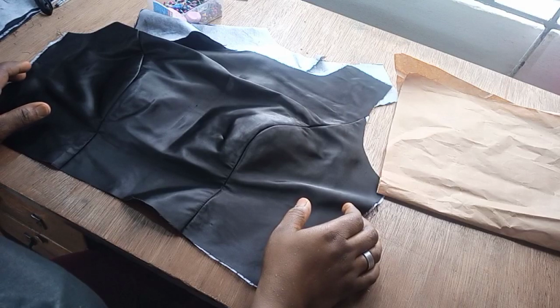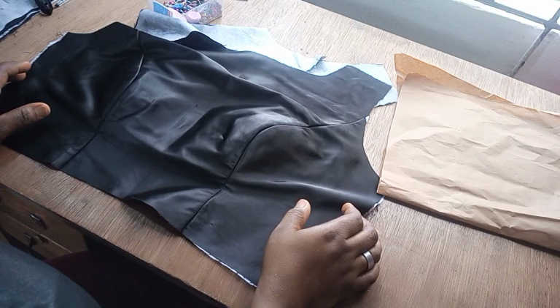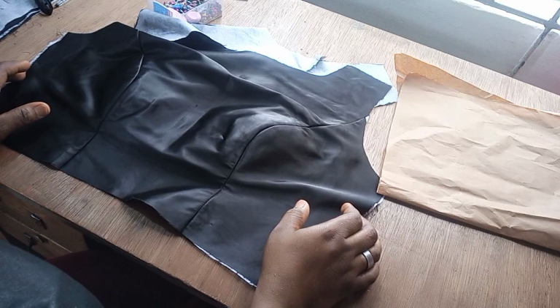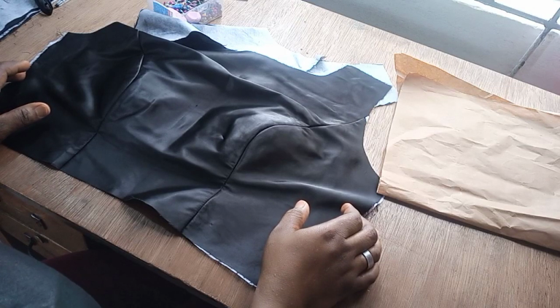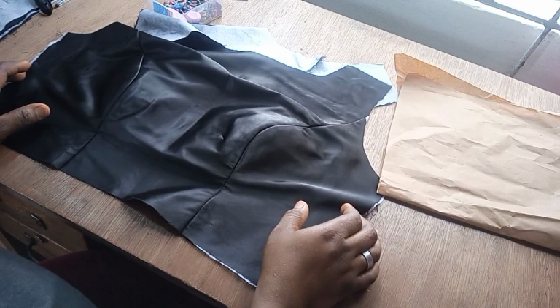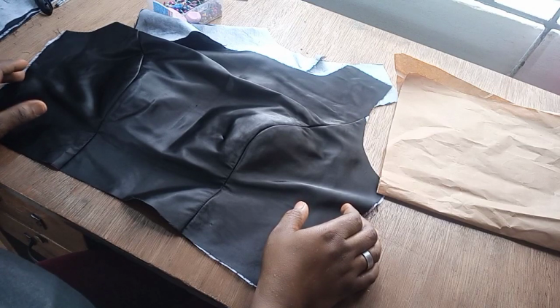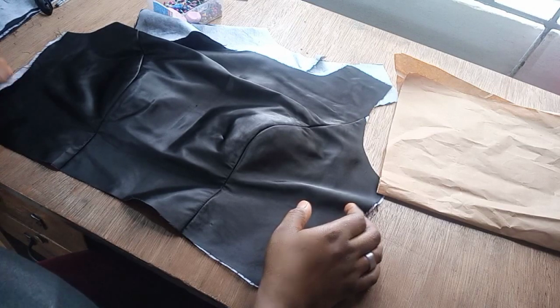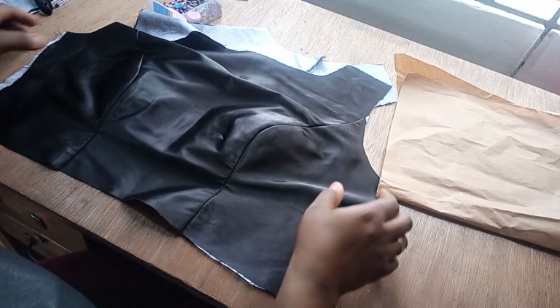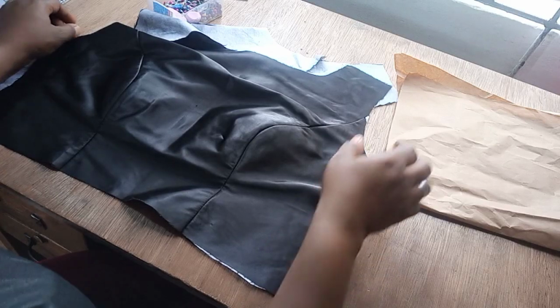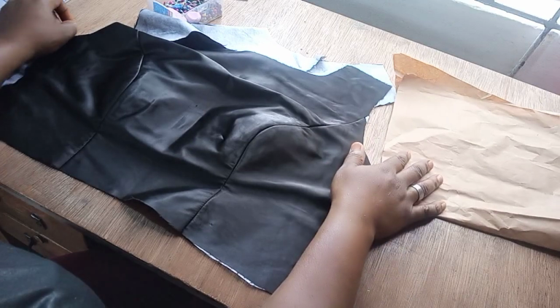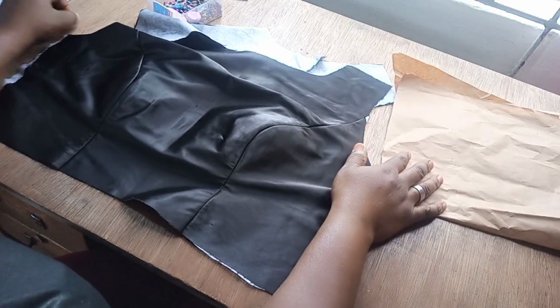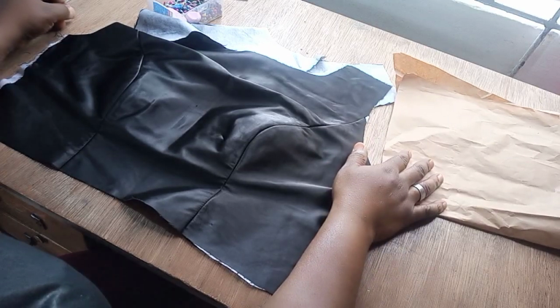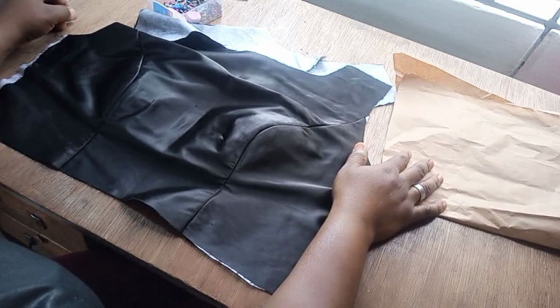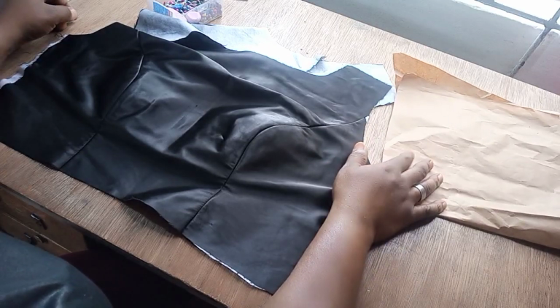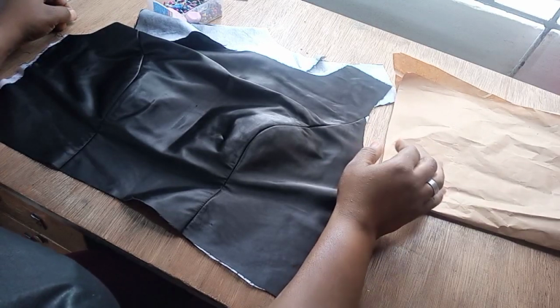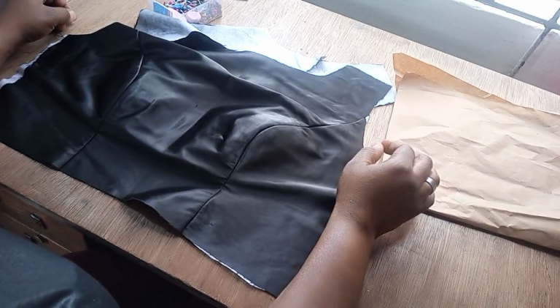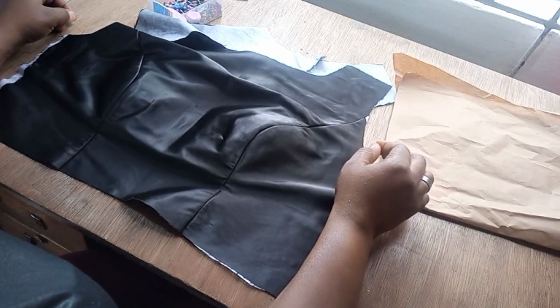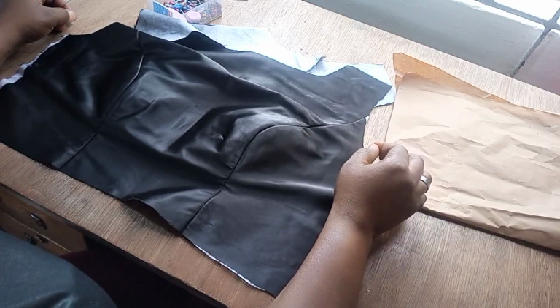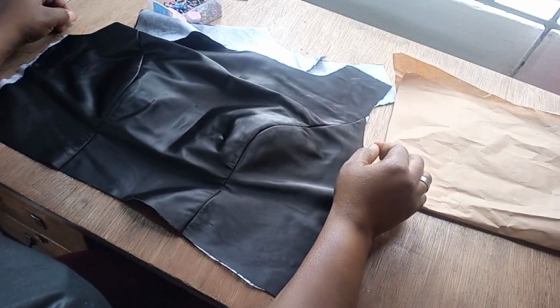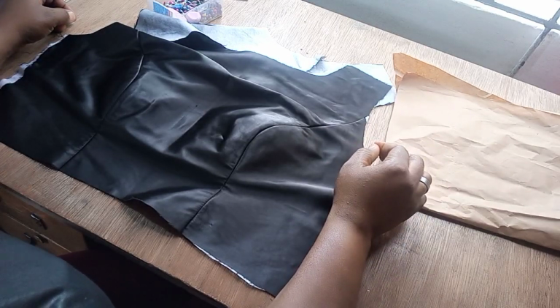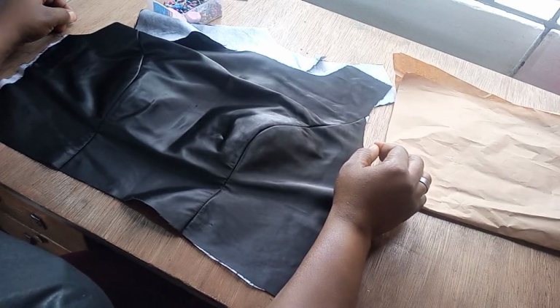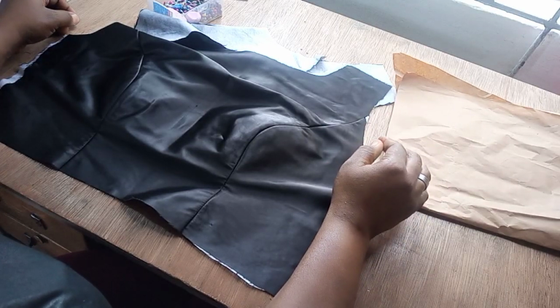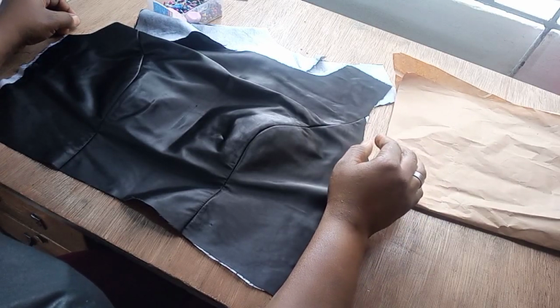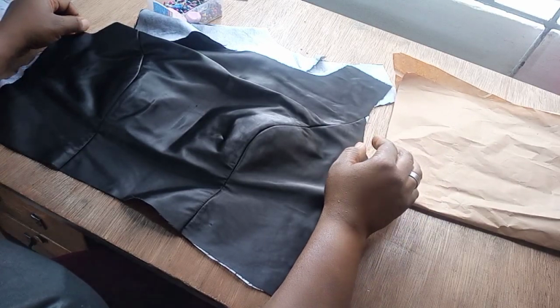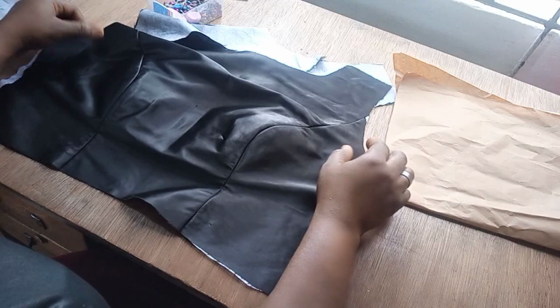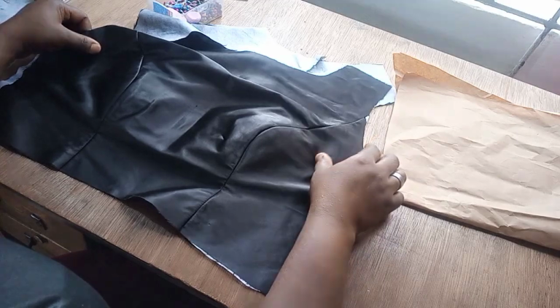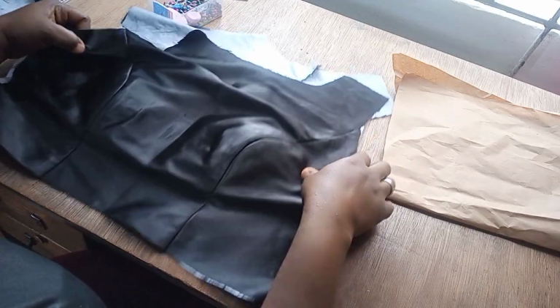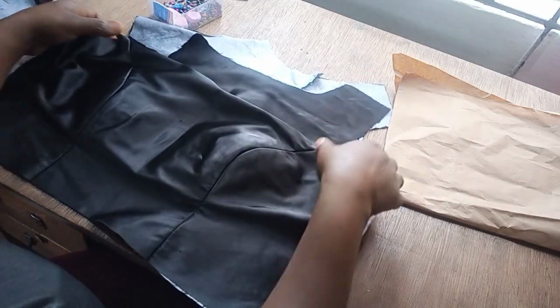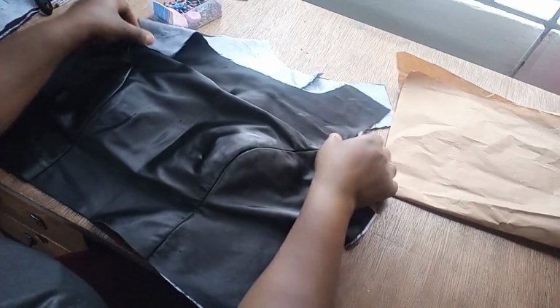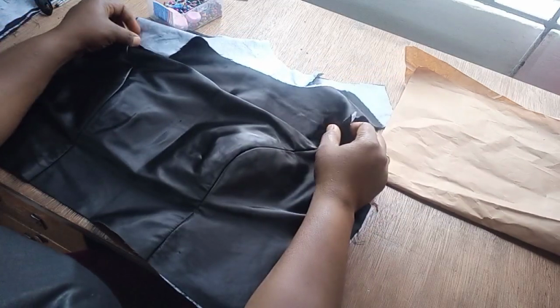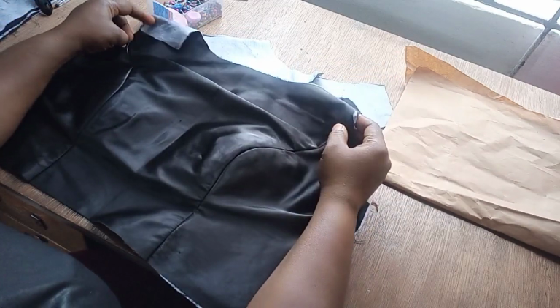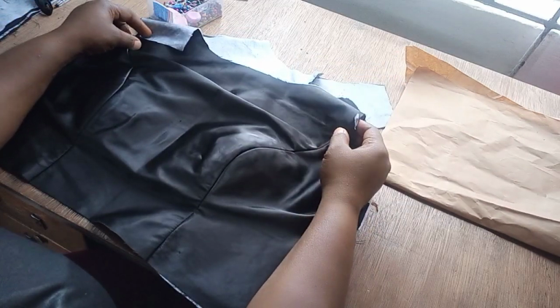Hey guys, welcome back to my channel. How are you guys doing today? I hope your day is fine and I hope you're doing great. Today's video, I want to show you how to make this yoke strip.